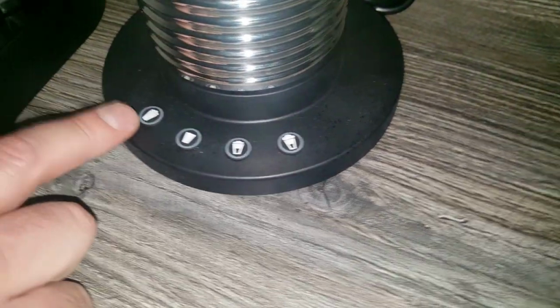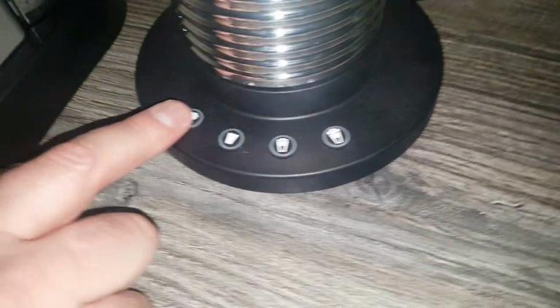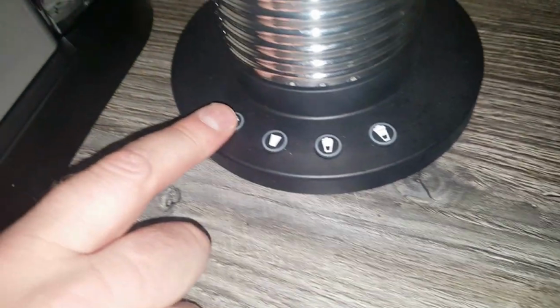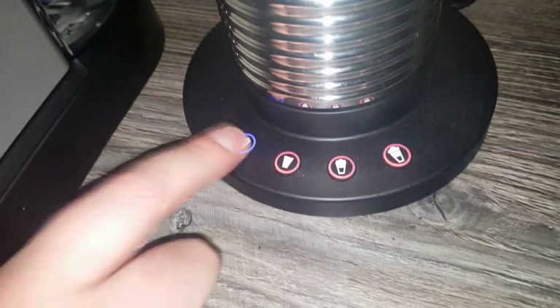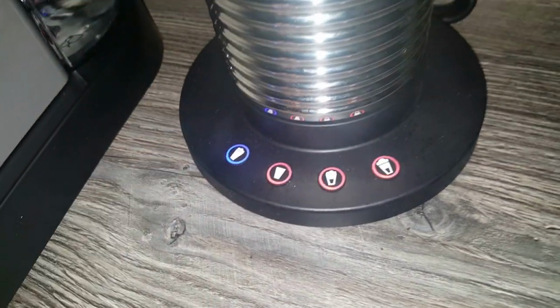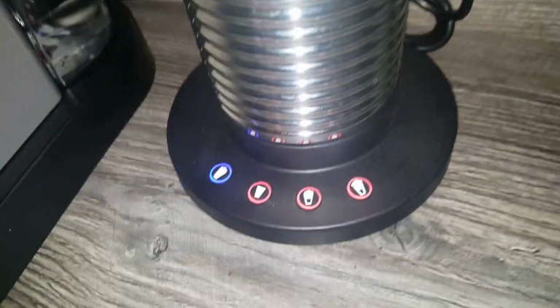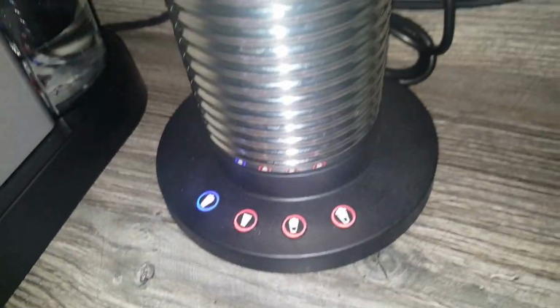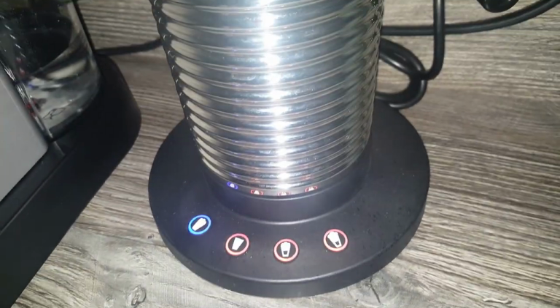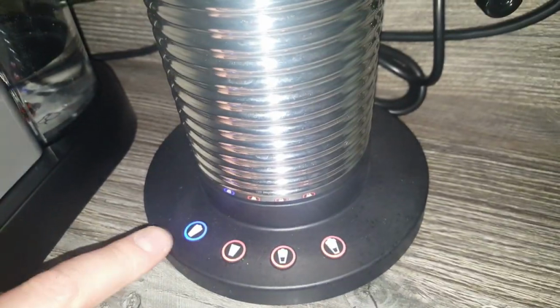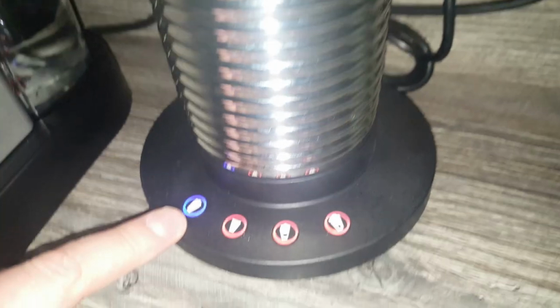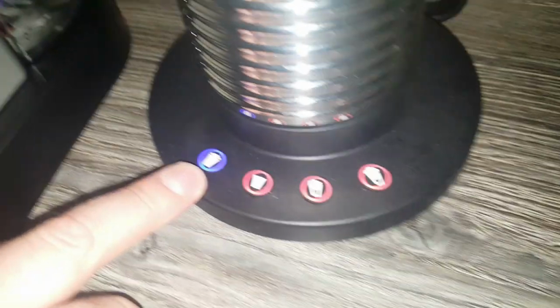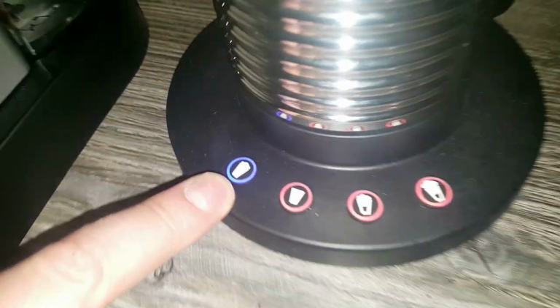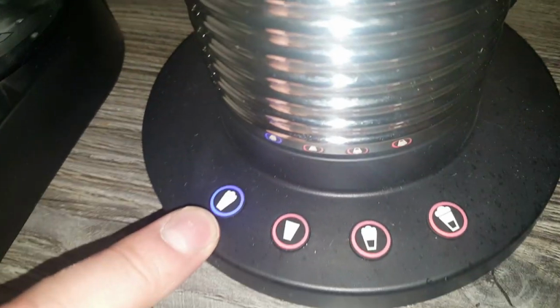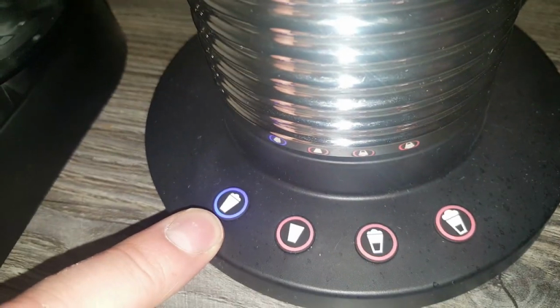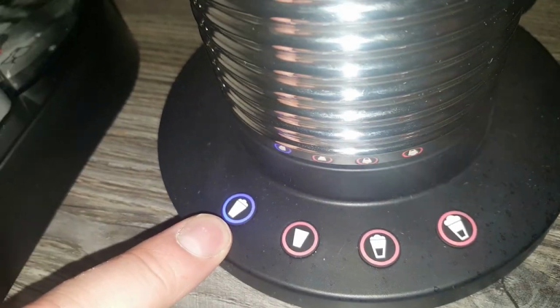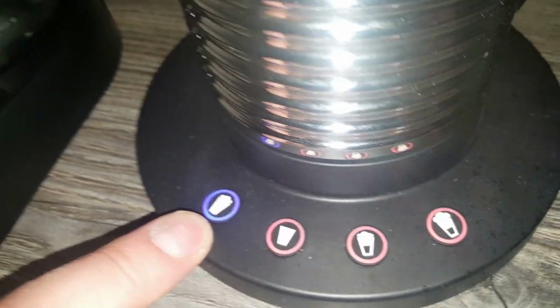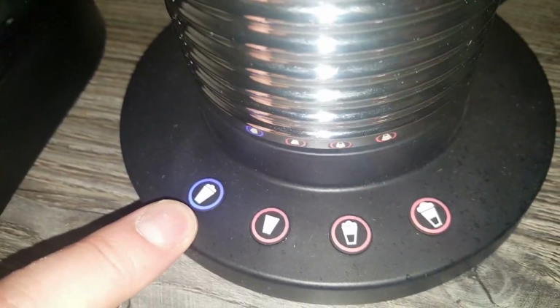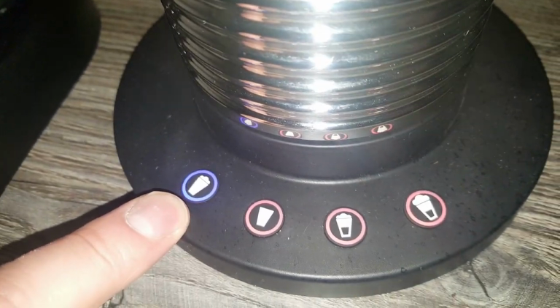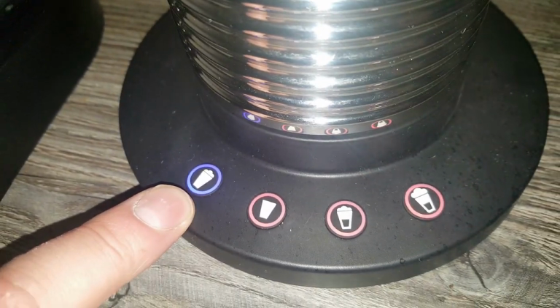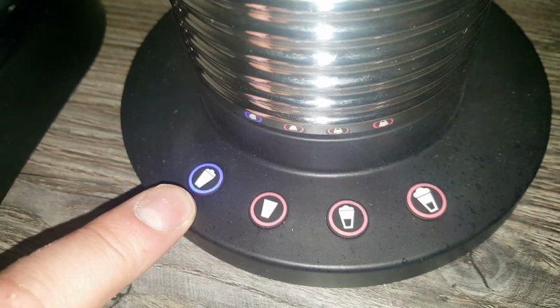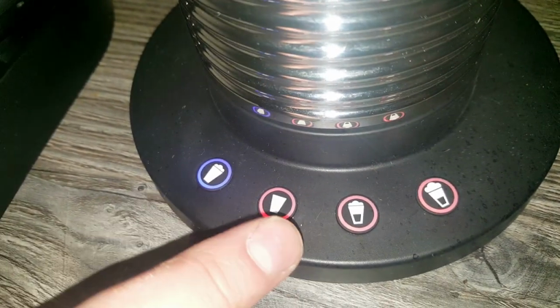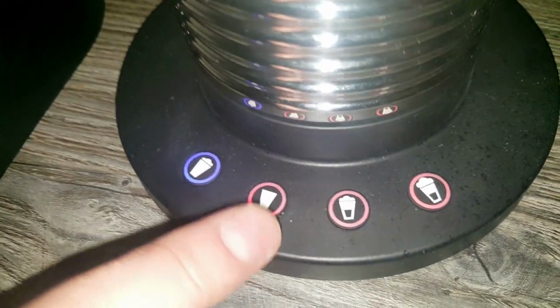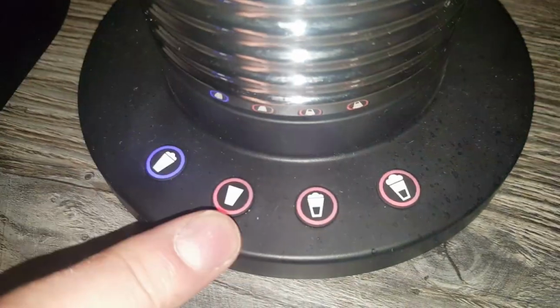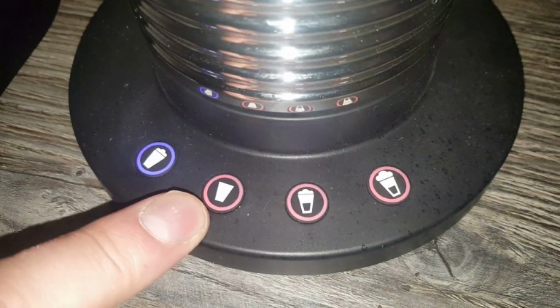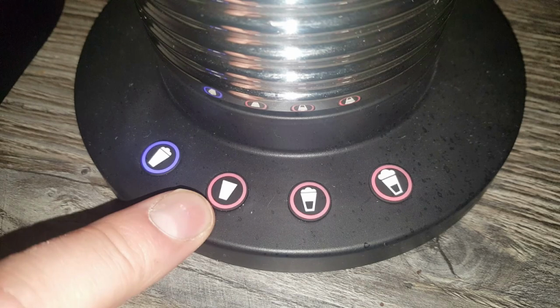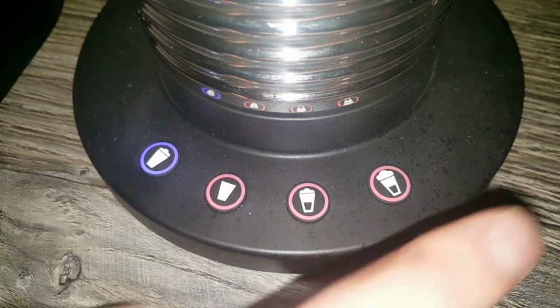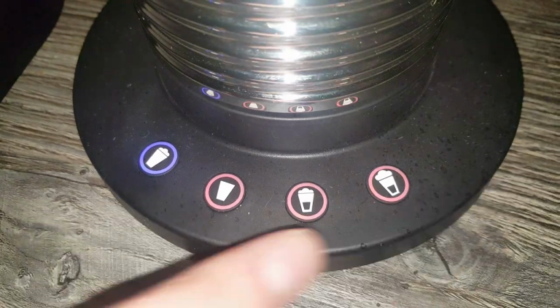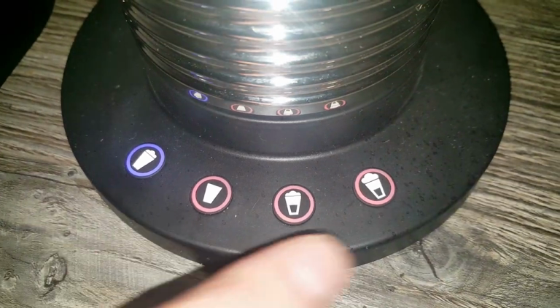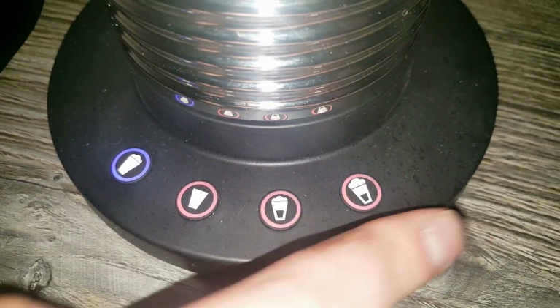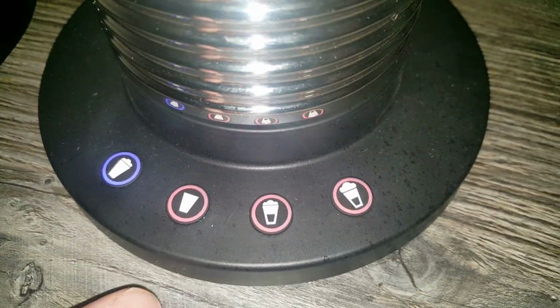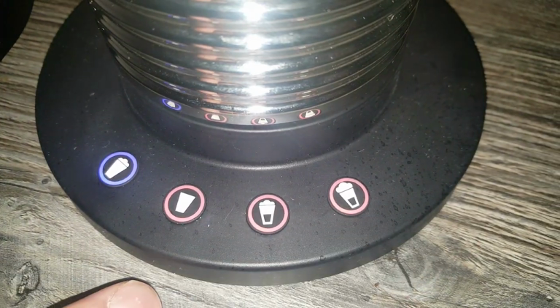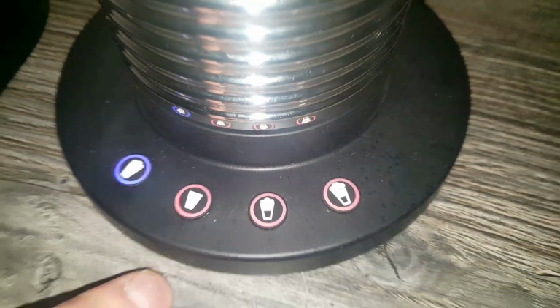I'll just turn it on now. As you can see, it has a blue light for the cold milk setting so you can't get mixed up. And like I said, there are three other different milk settings.